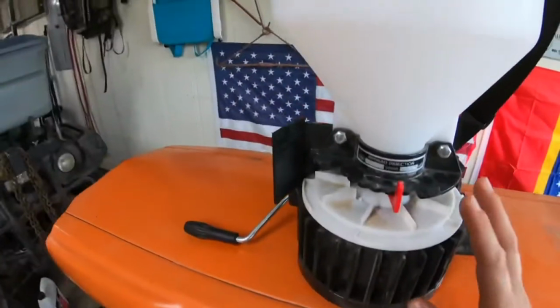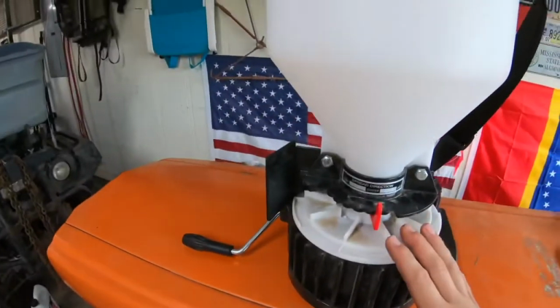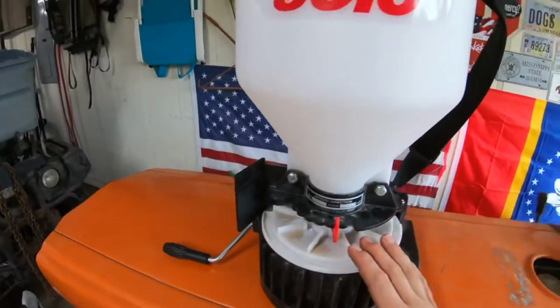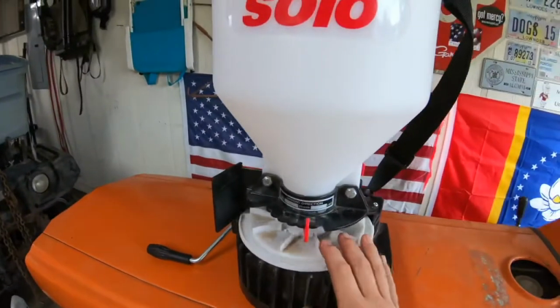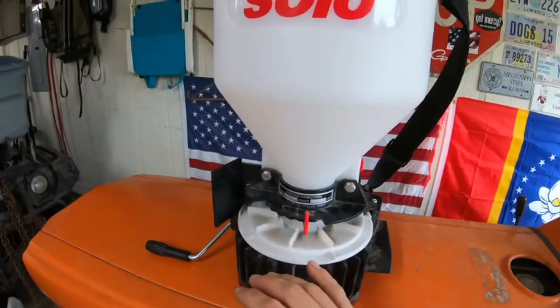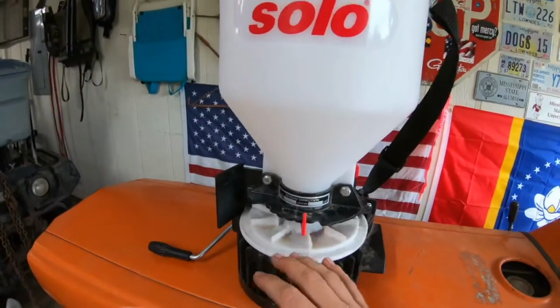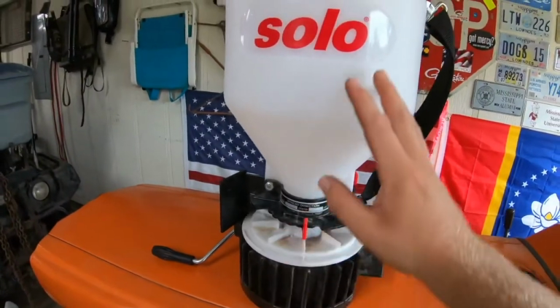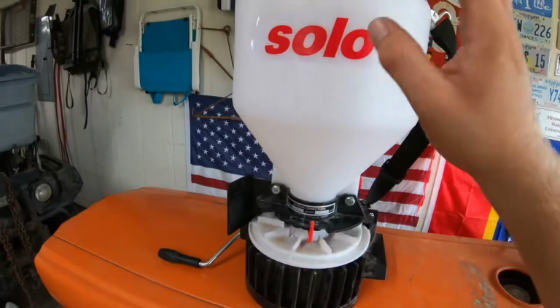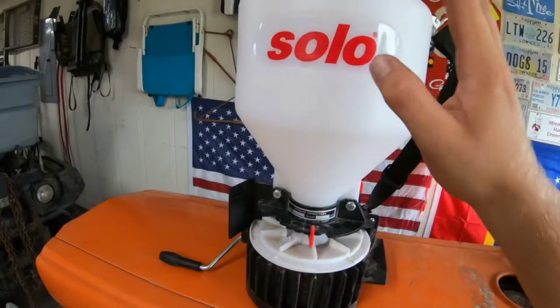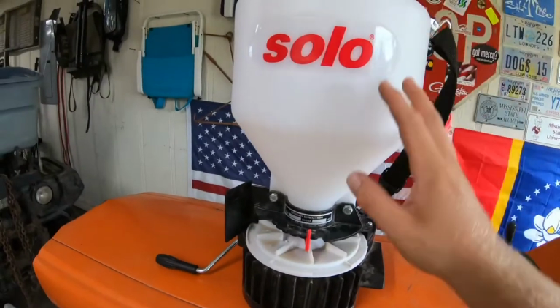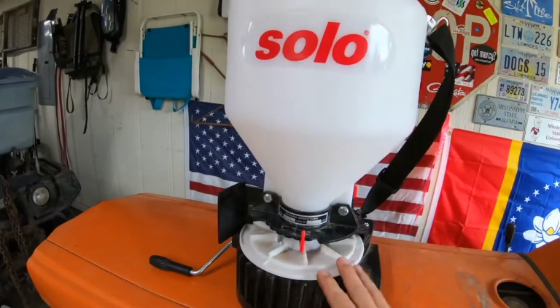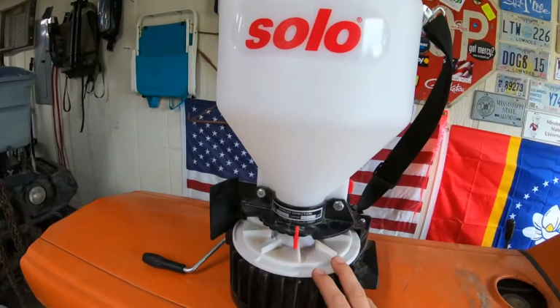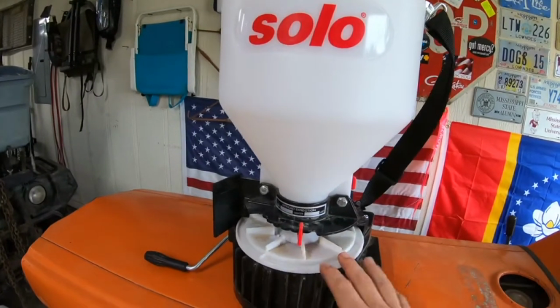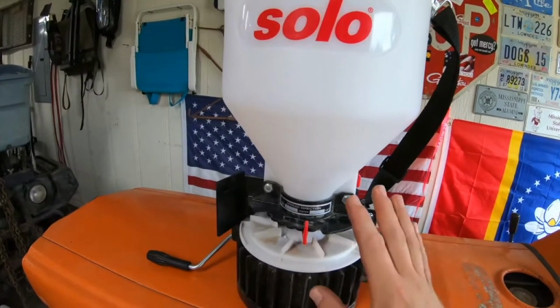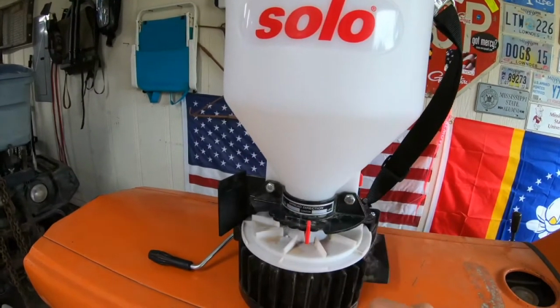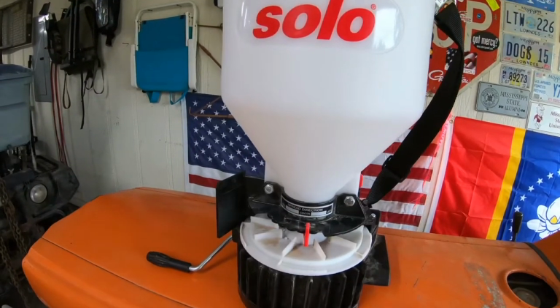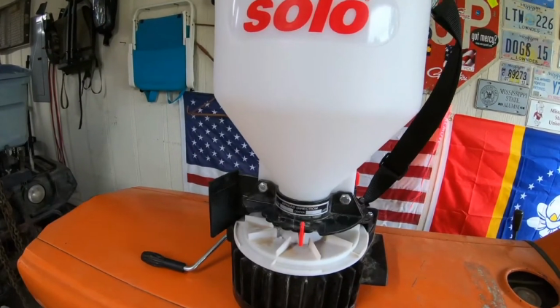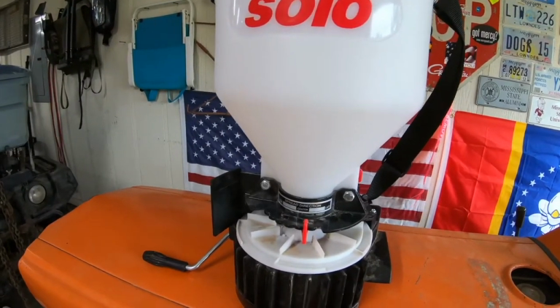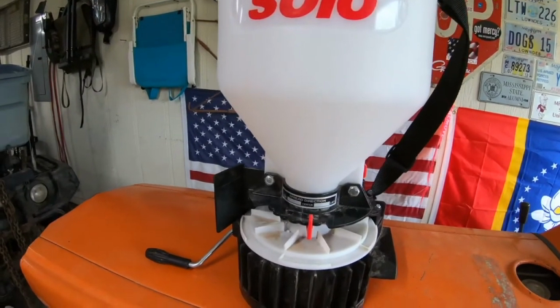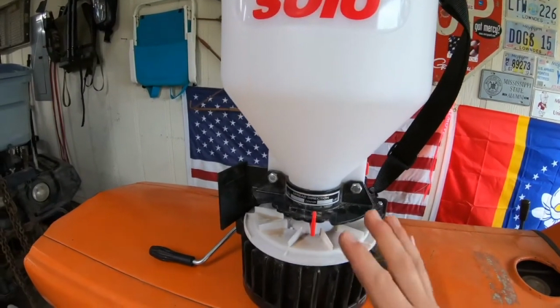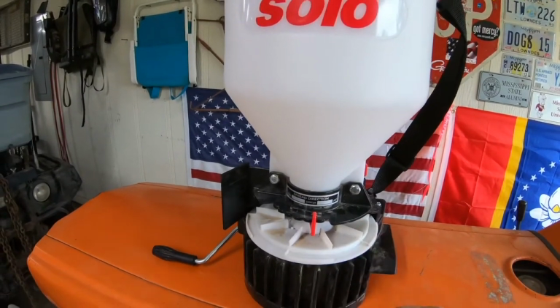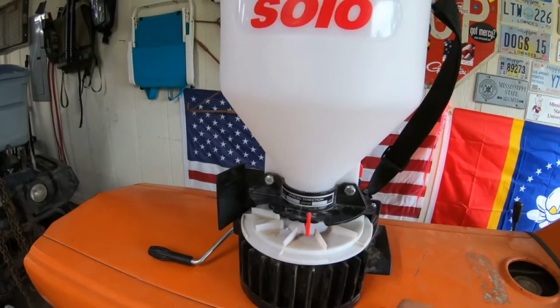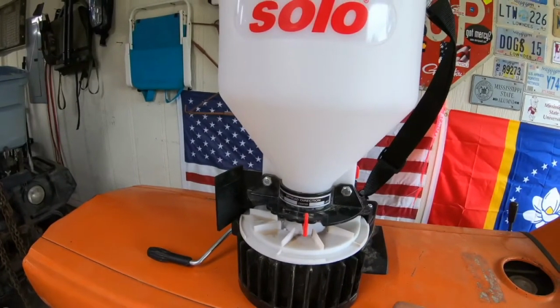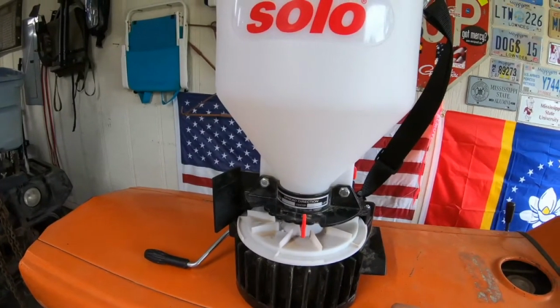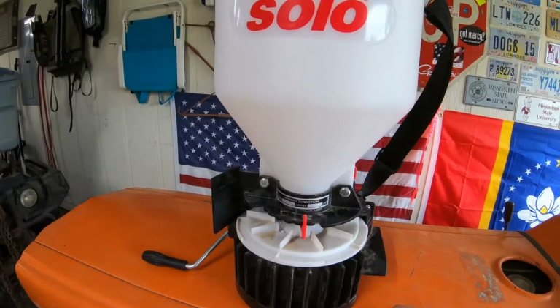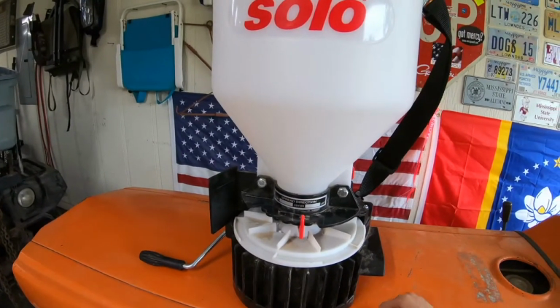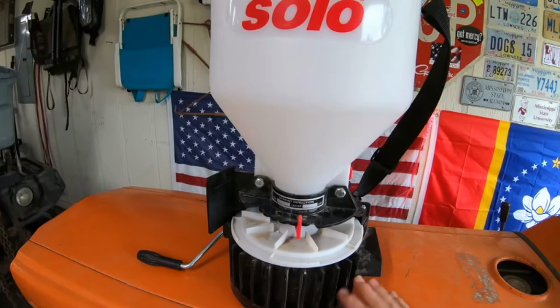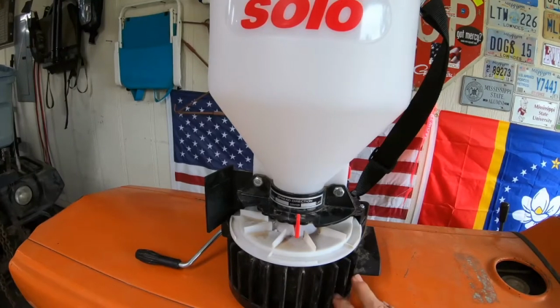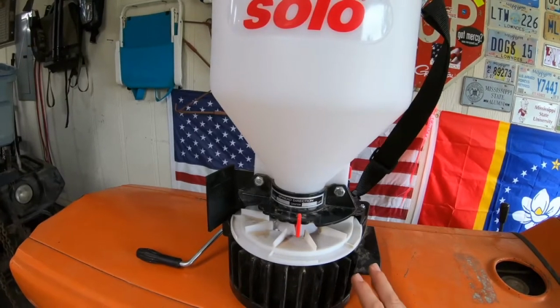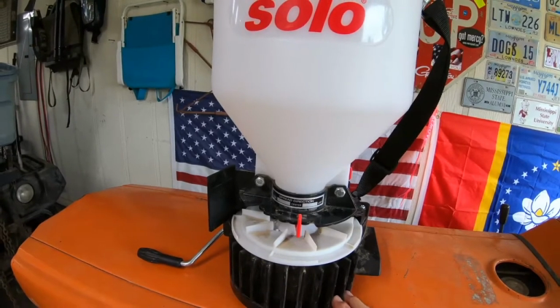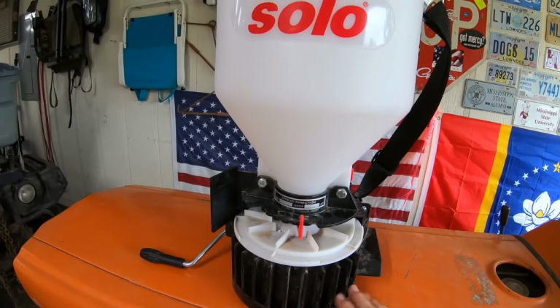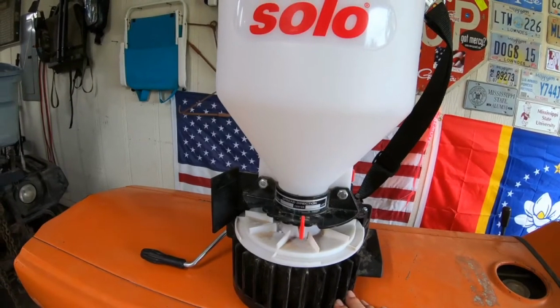Now that I'm over my rant about how you carry this thing, let's go over some of its features and why I think this is the best spreader on the market.